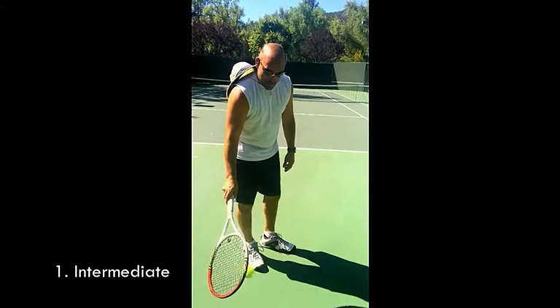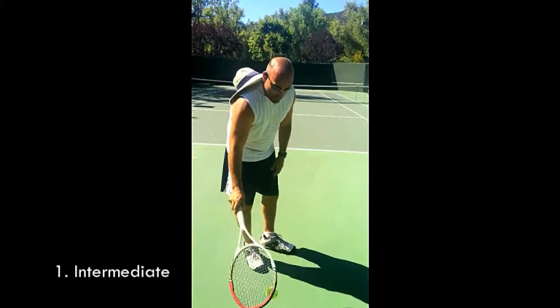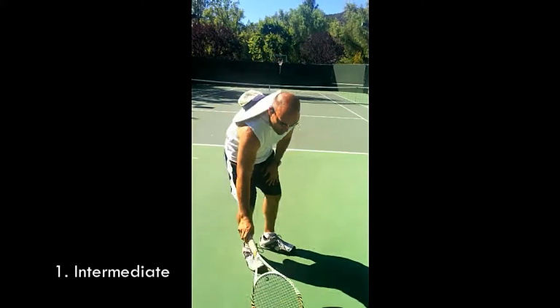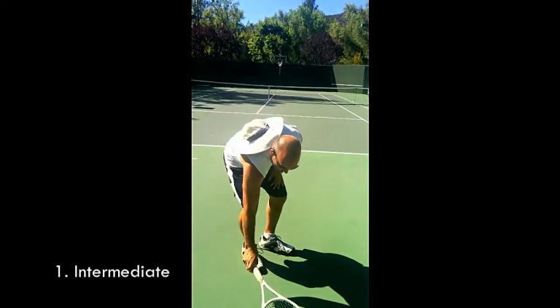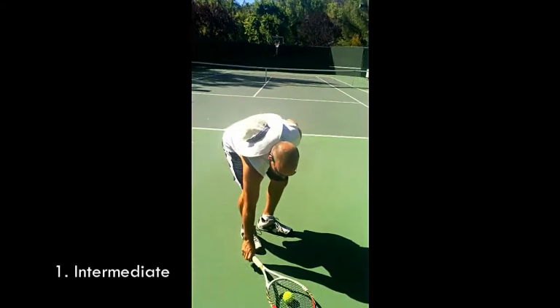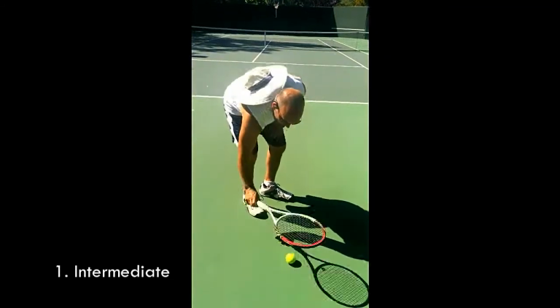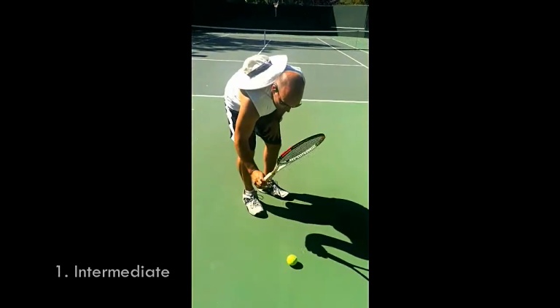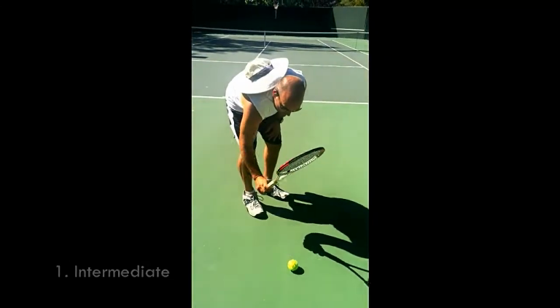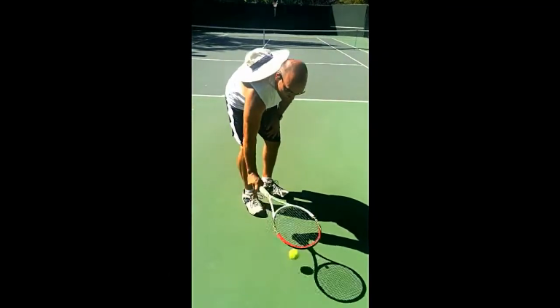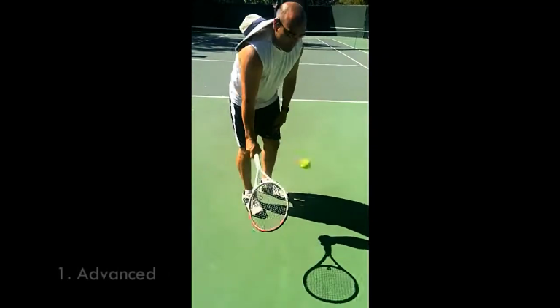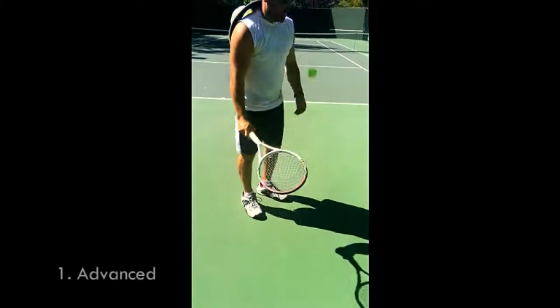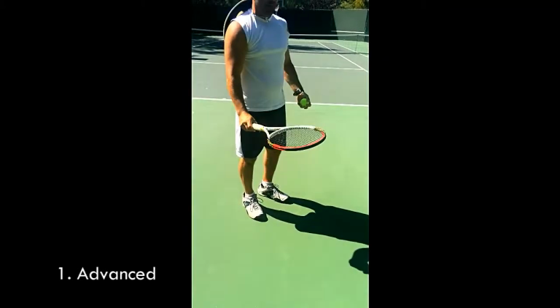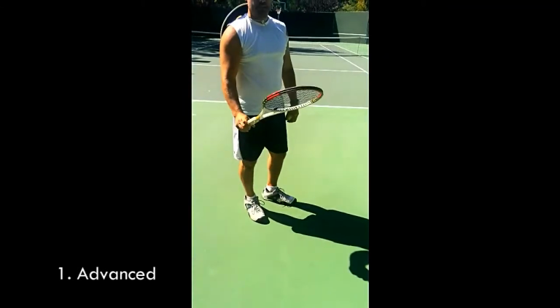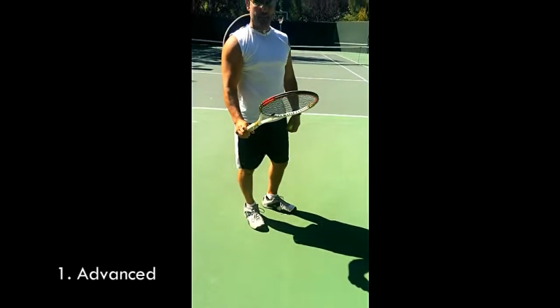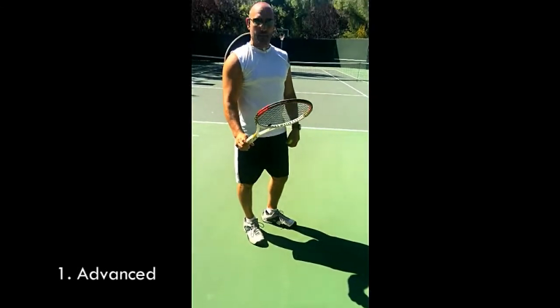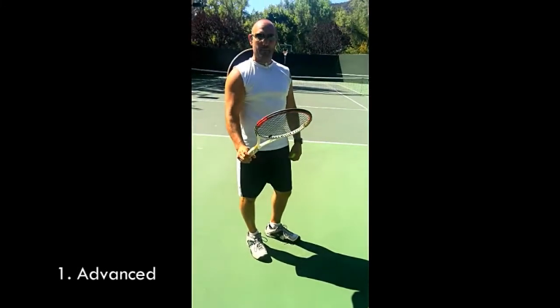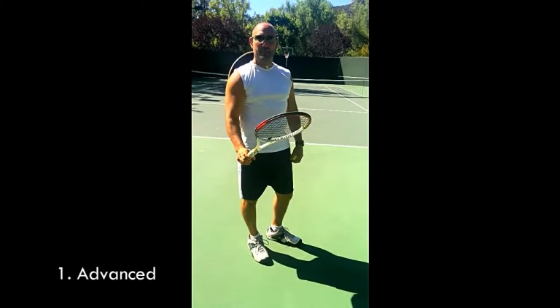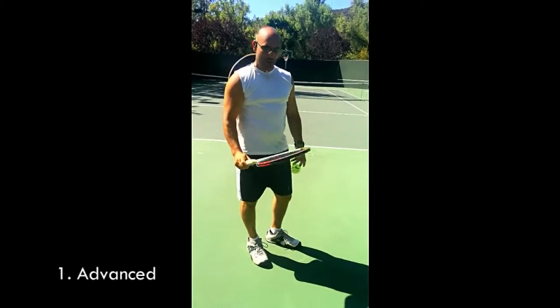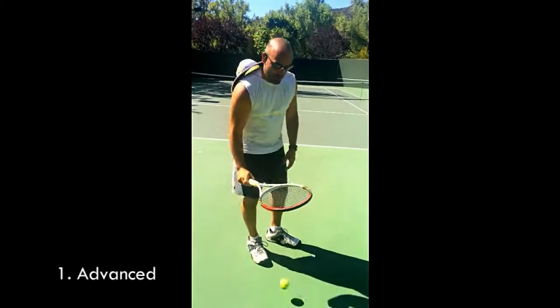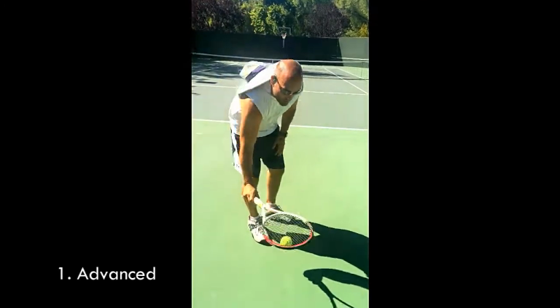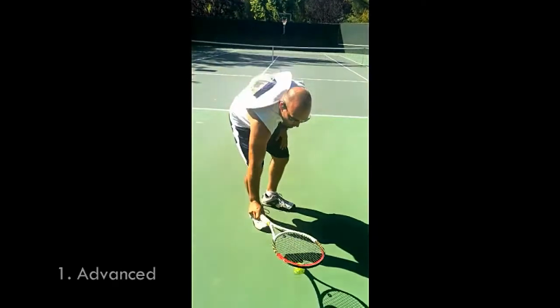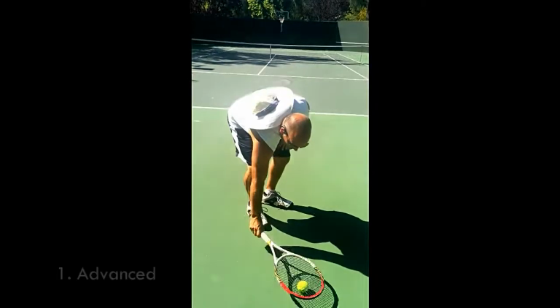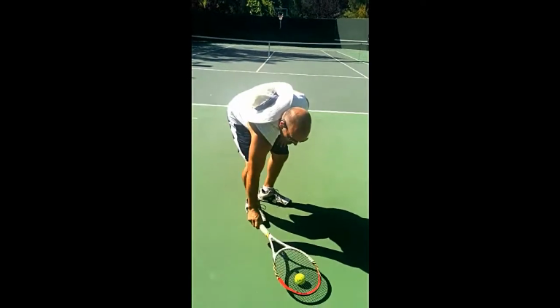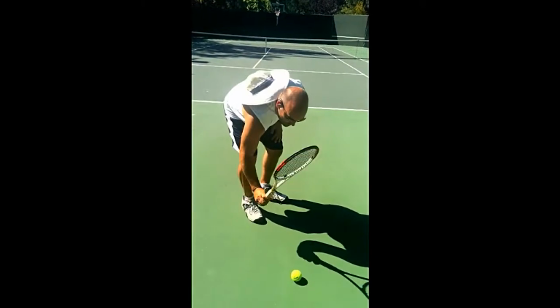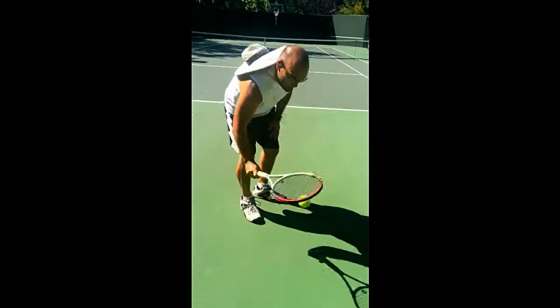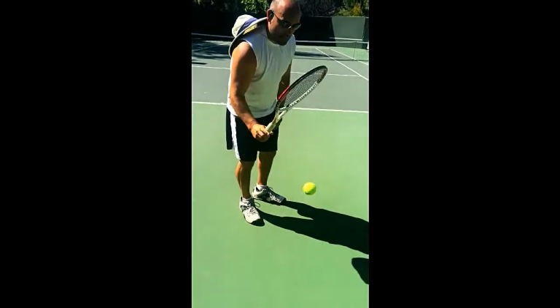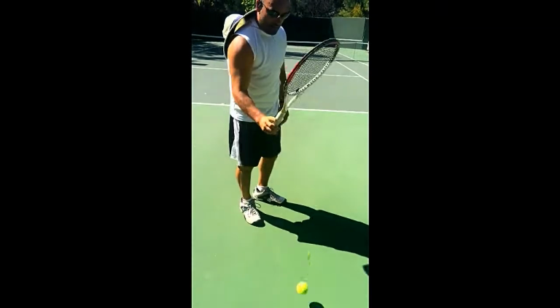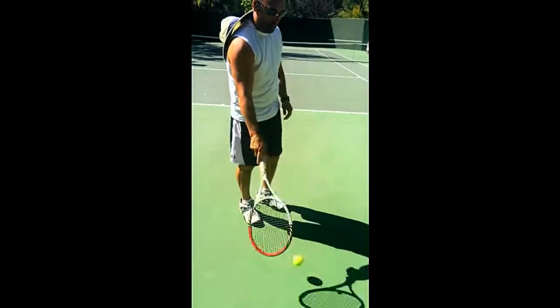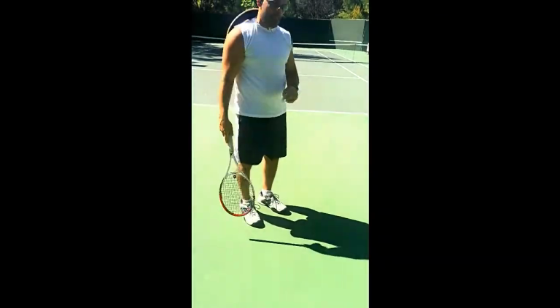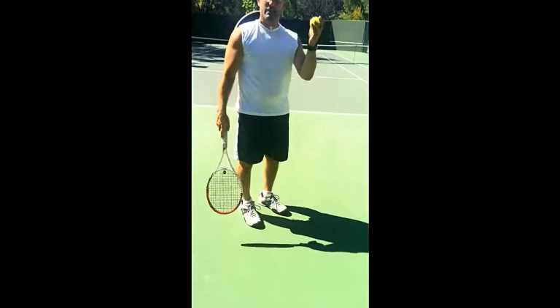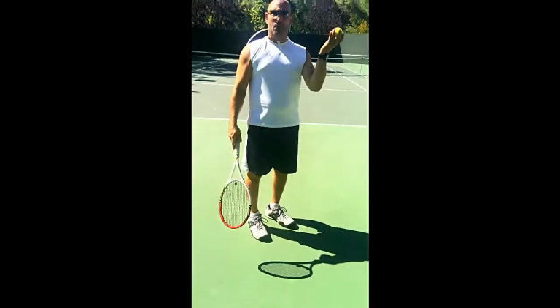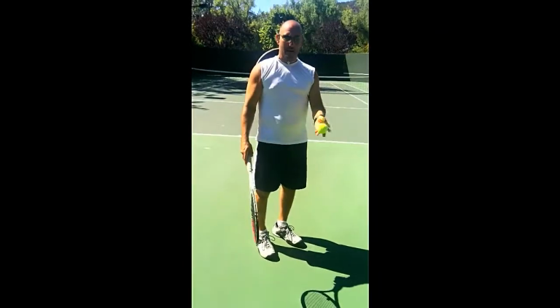Another way: the dribble. Dribble it up, or you can do the one dribble. Voila.